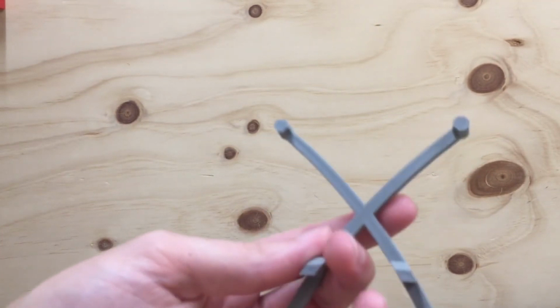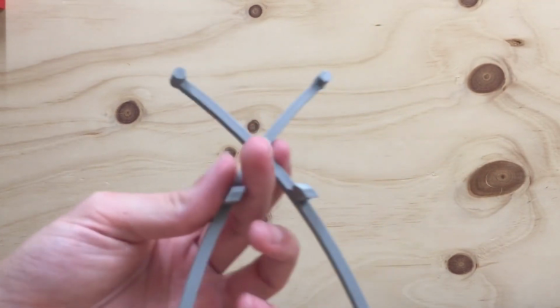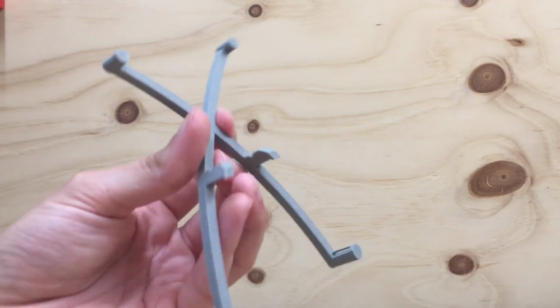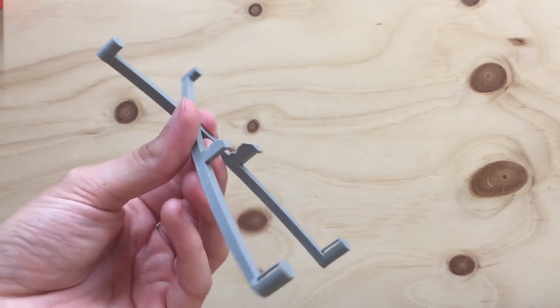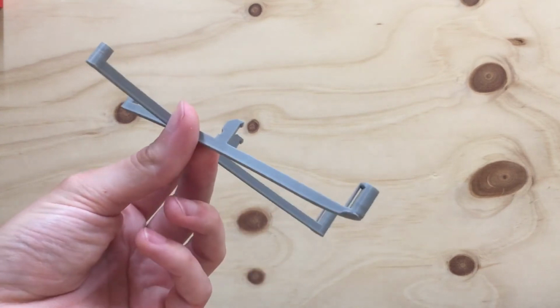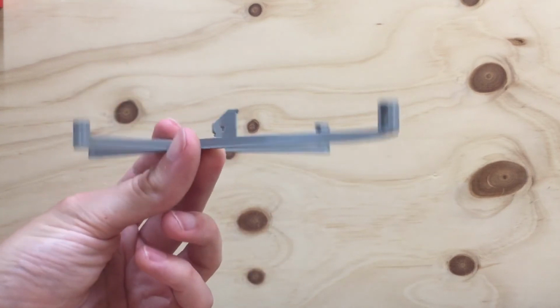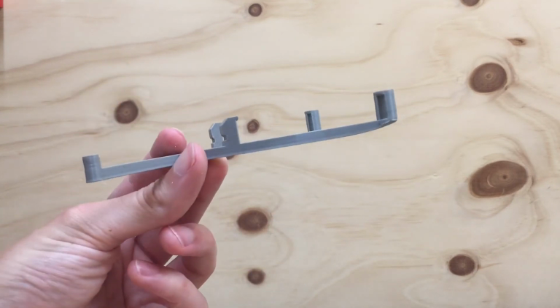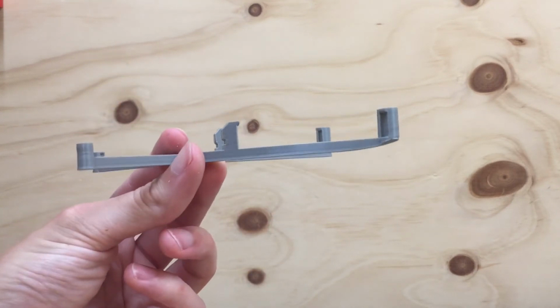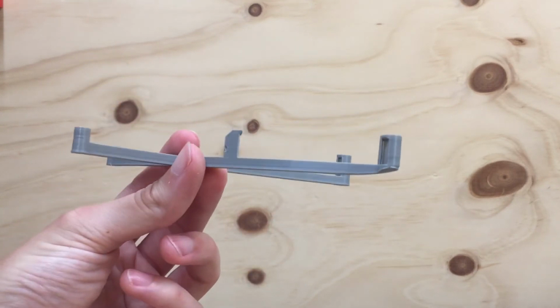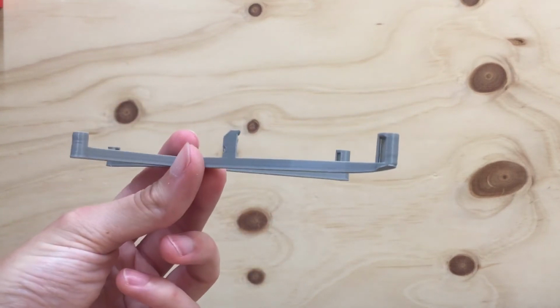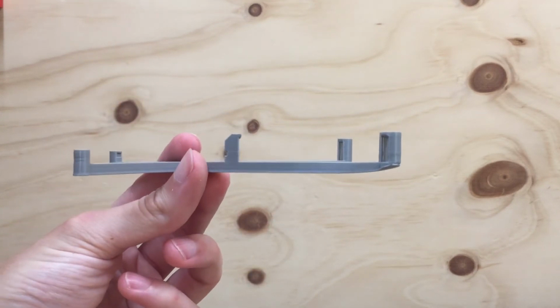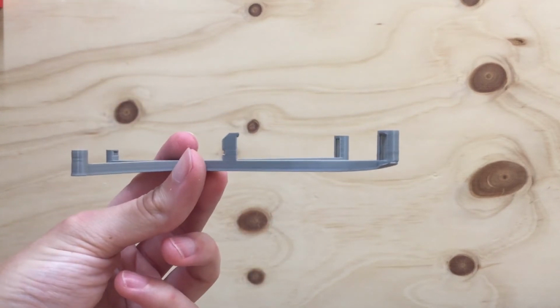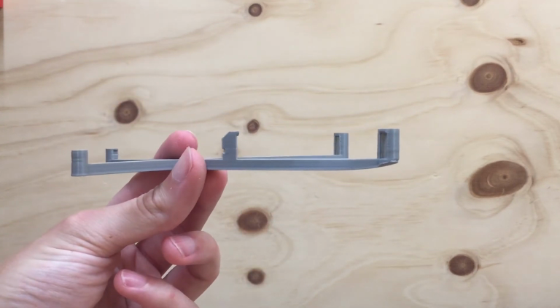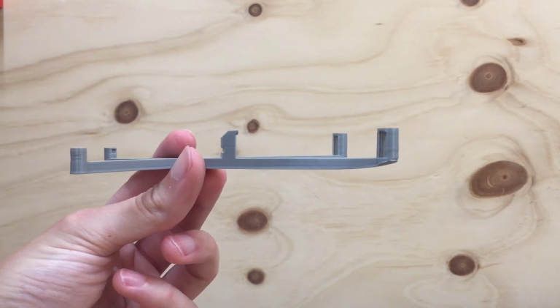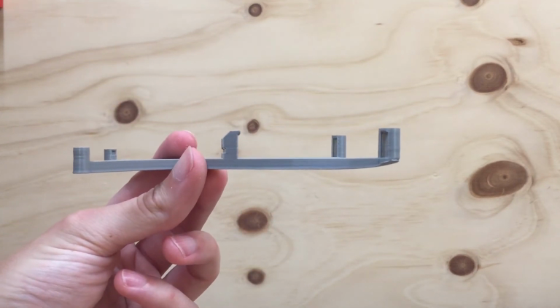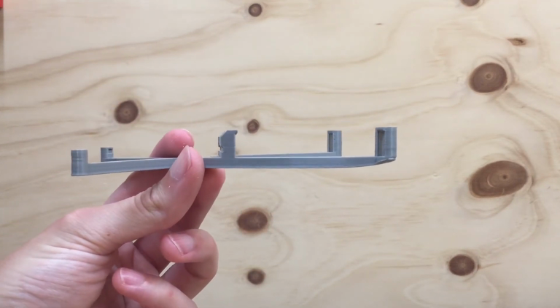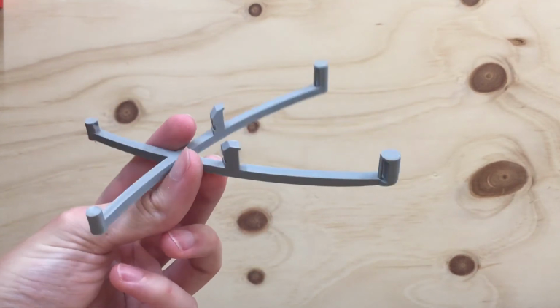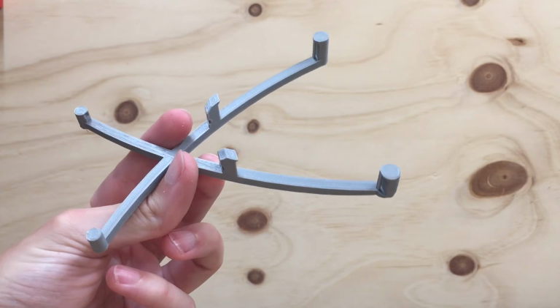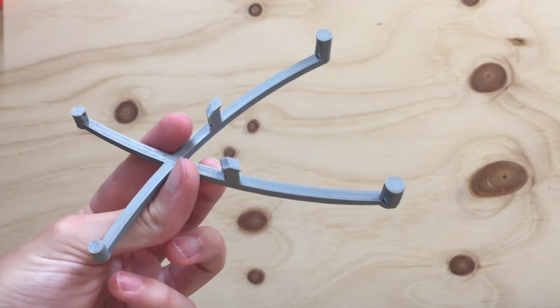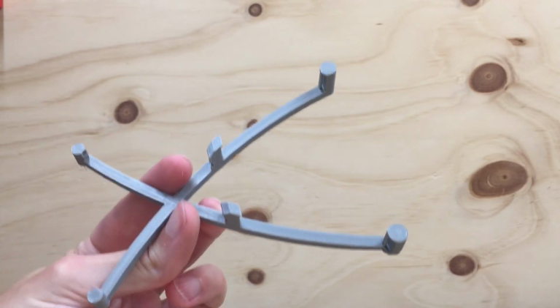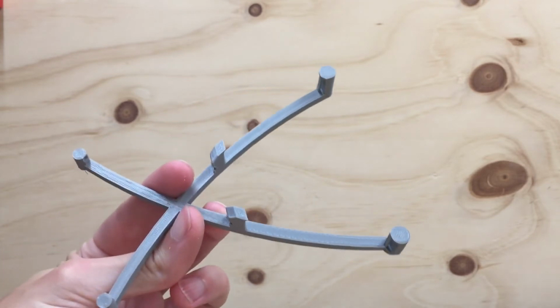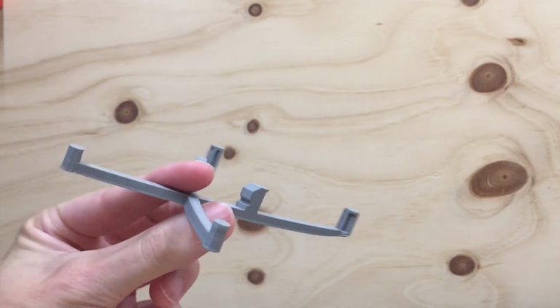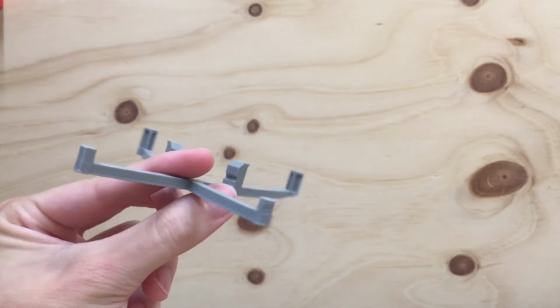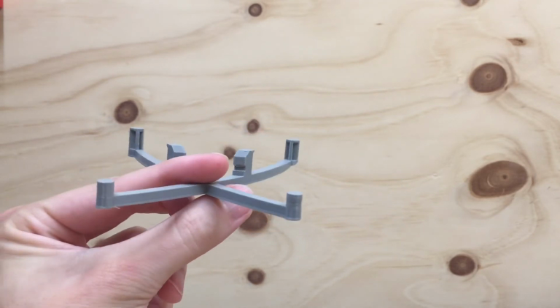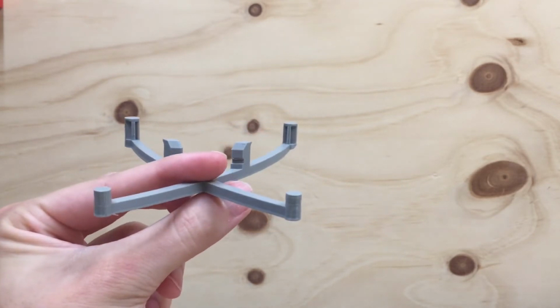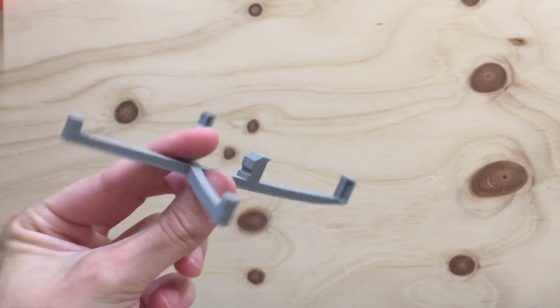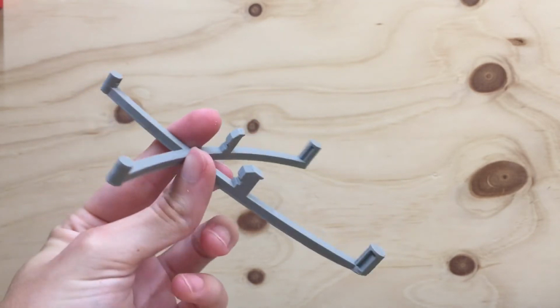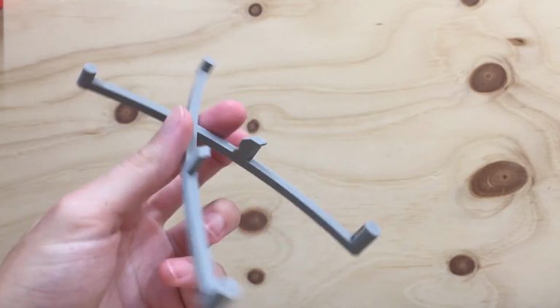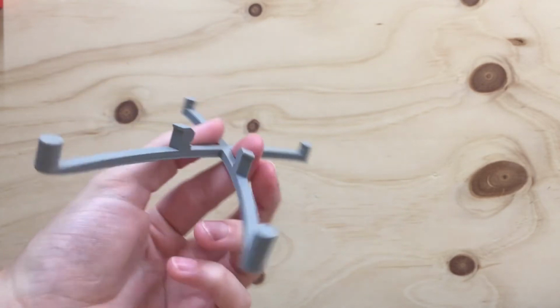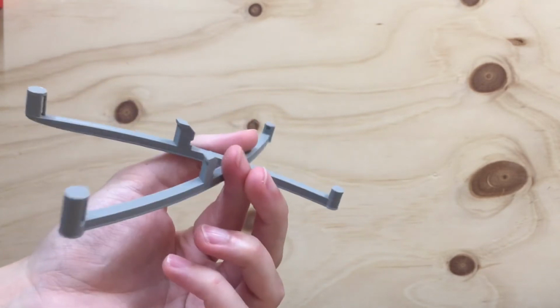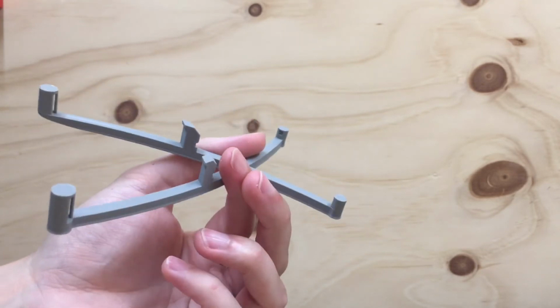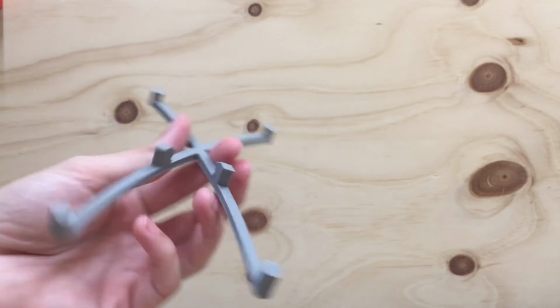This is a little piece from my Arduino Uno. I just think the precision of this piece kind of demonstrates how good the printer is.